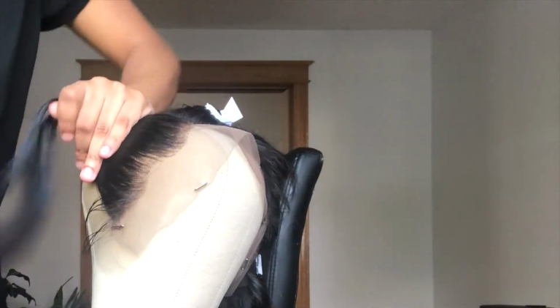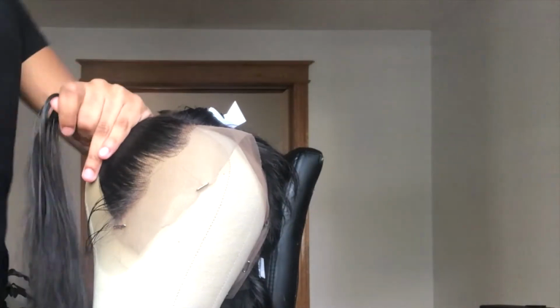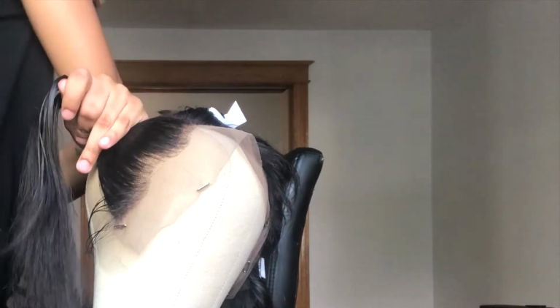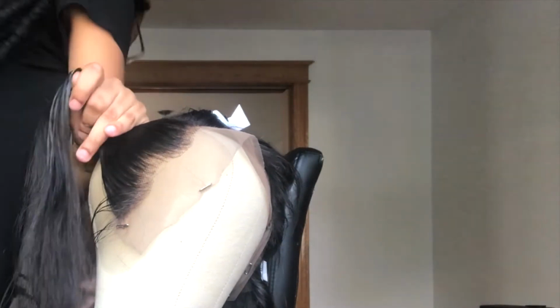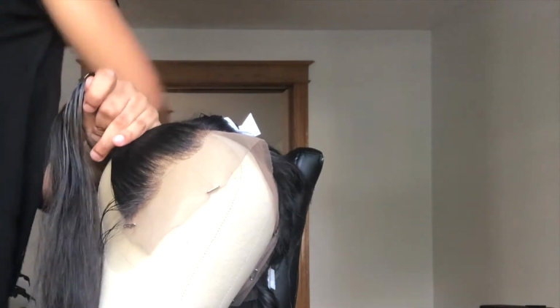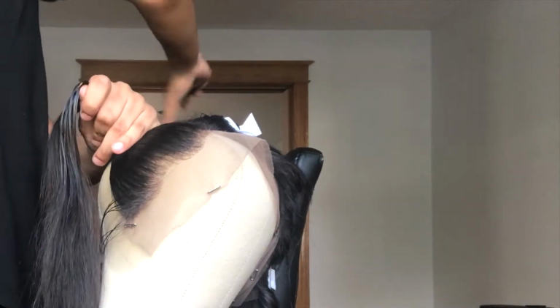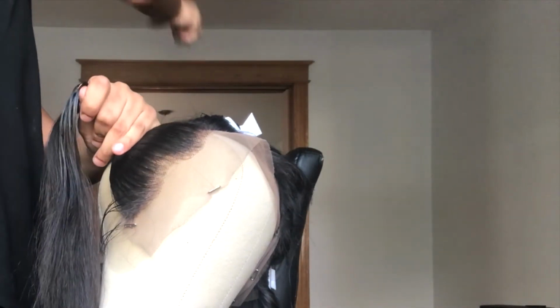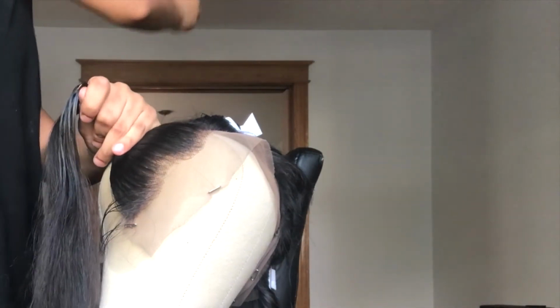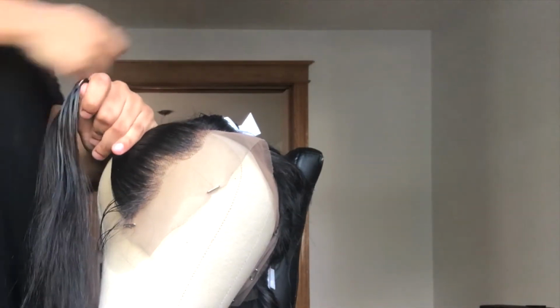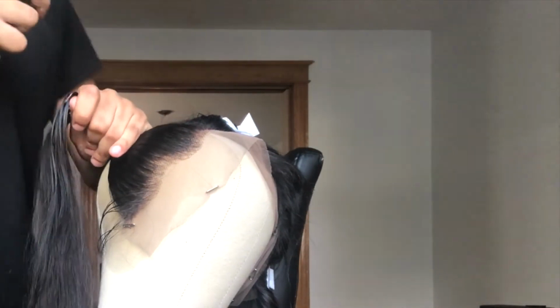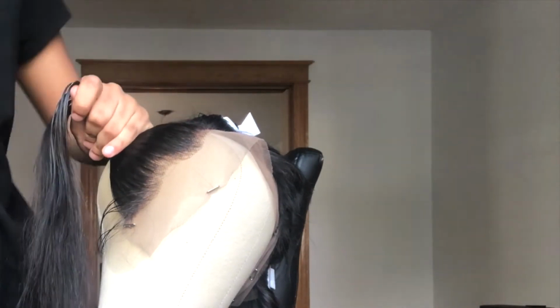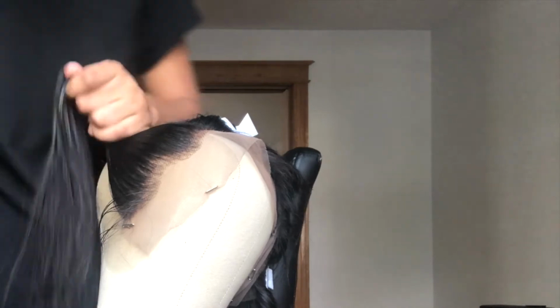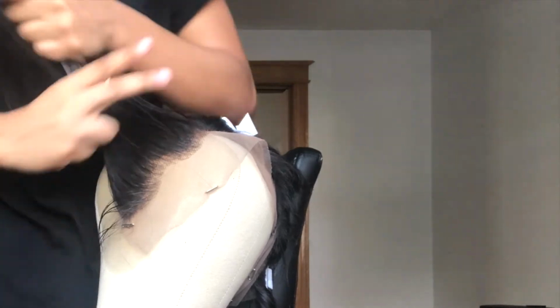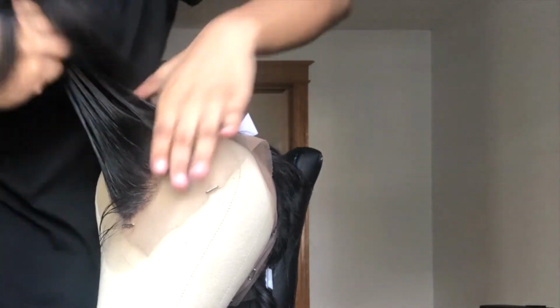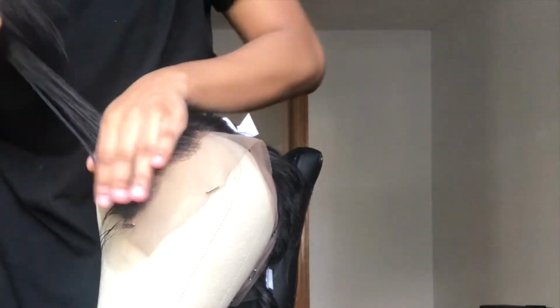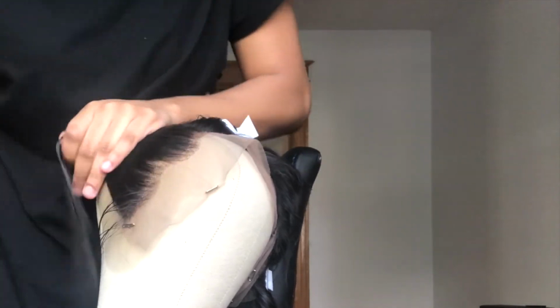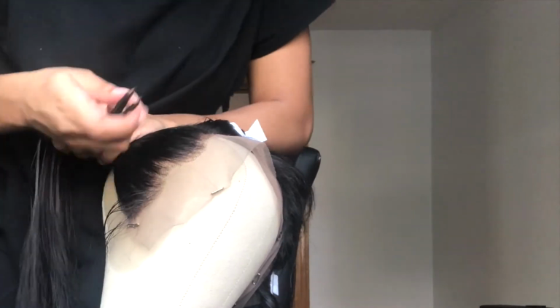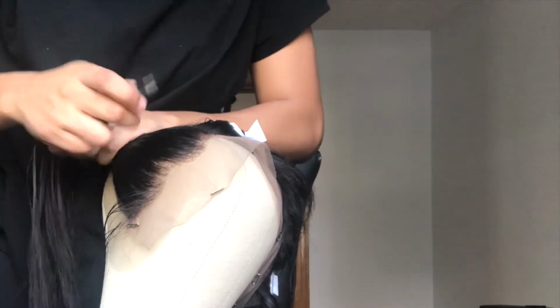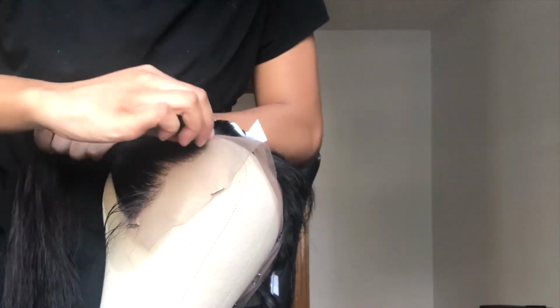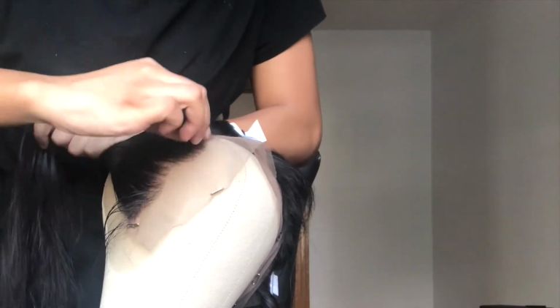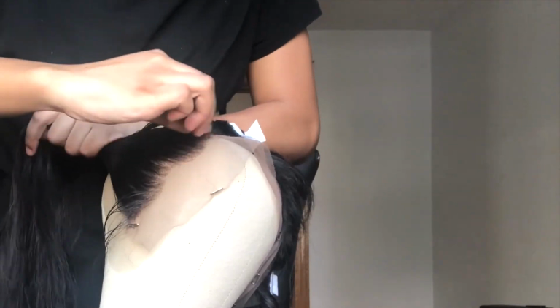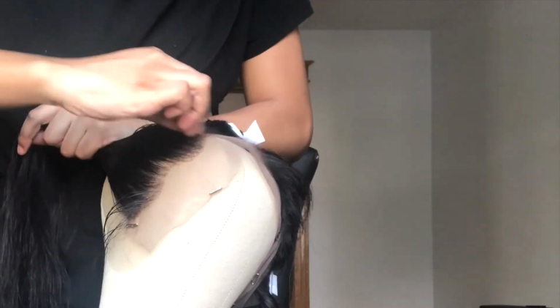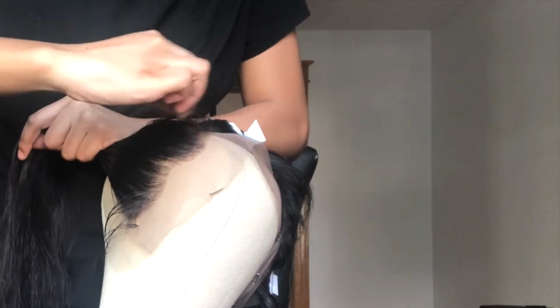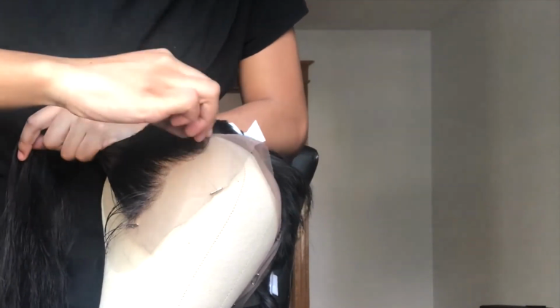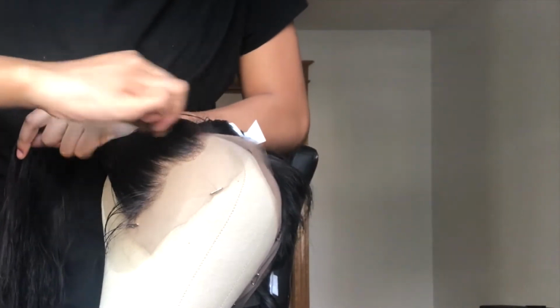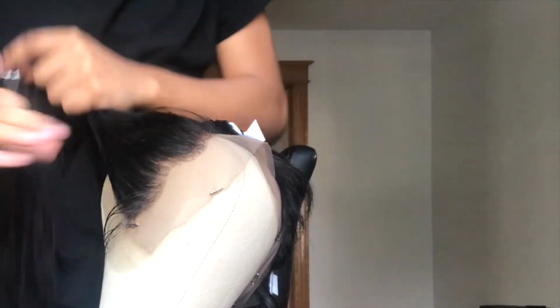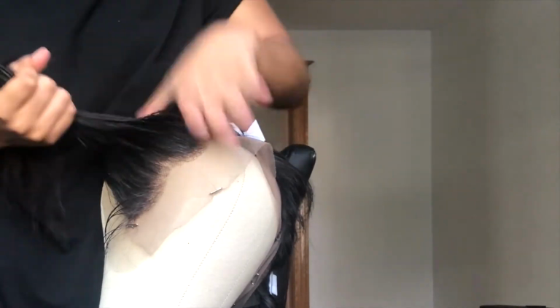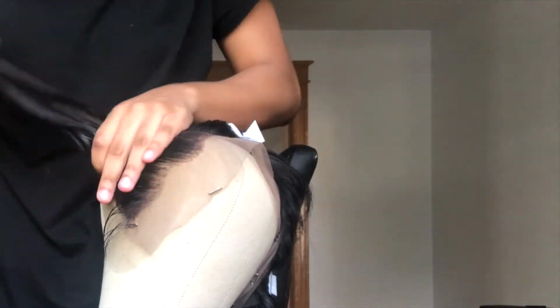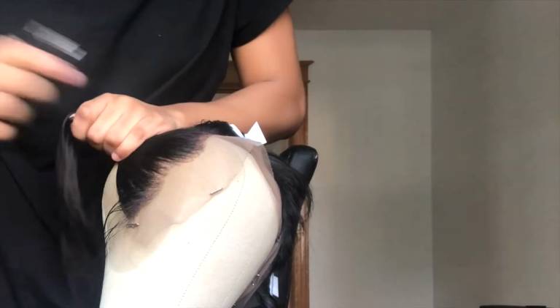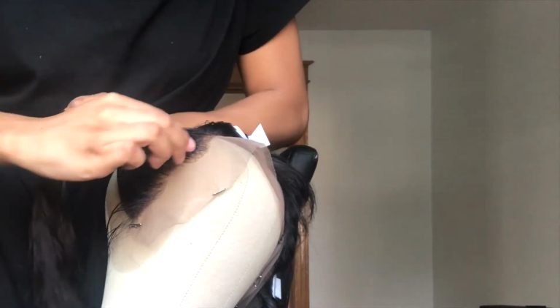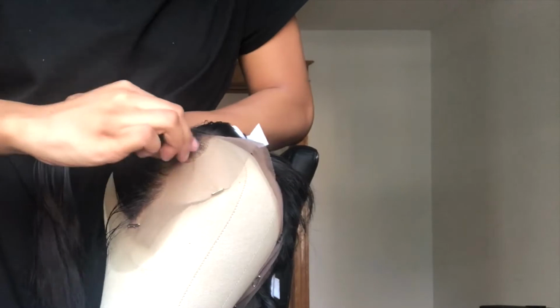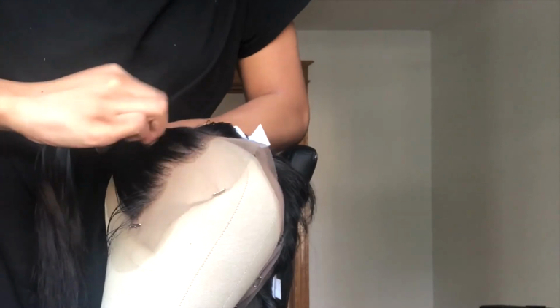When I feel like I've plucked enough, I'll push all the hair back and pluck the front hairline just so the frontal looks a little bit more natural.